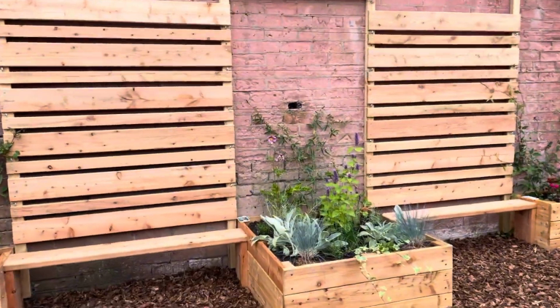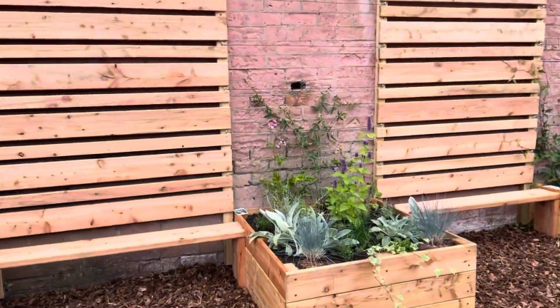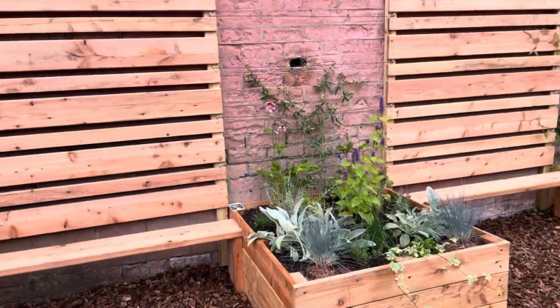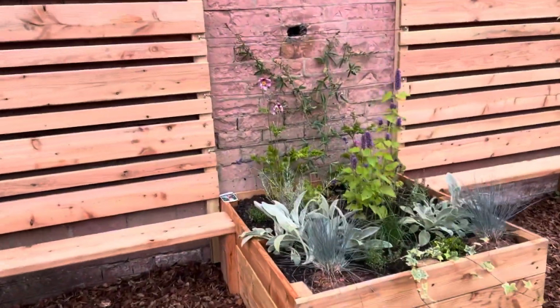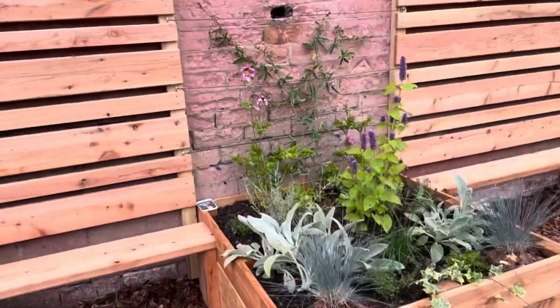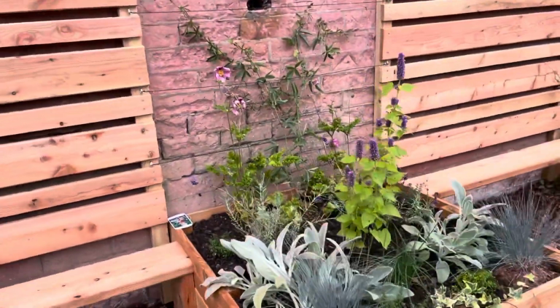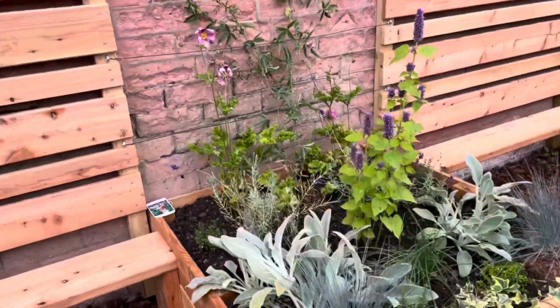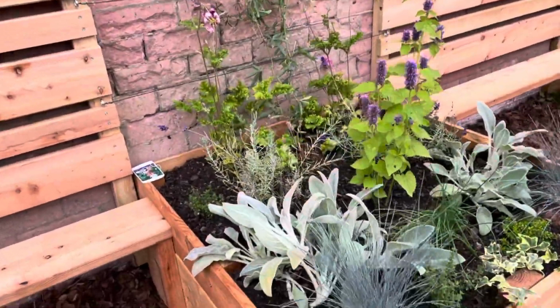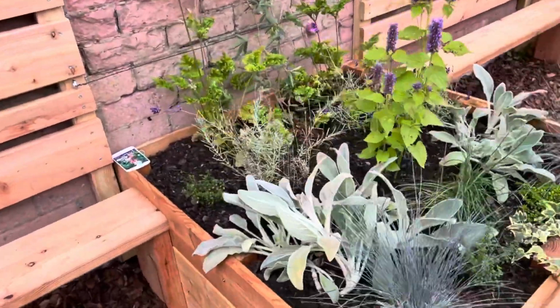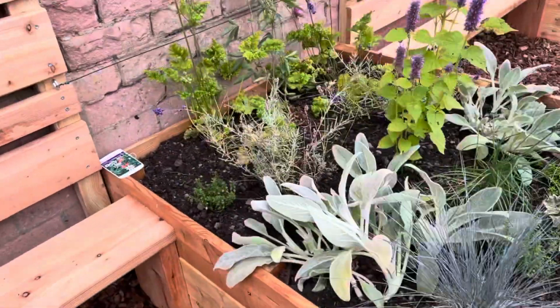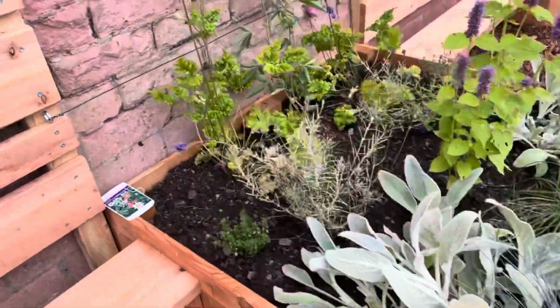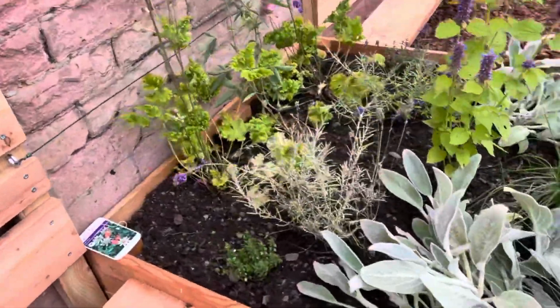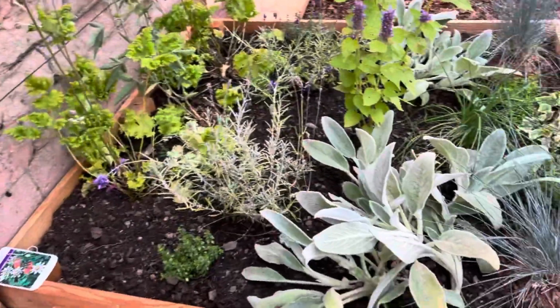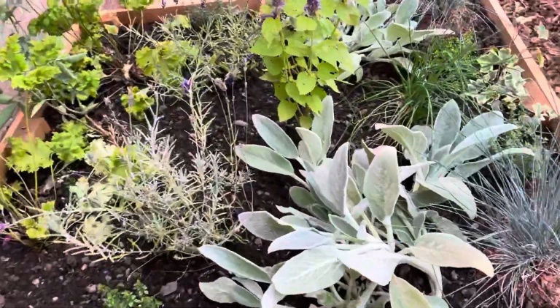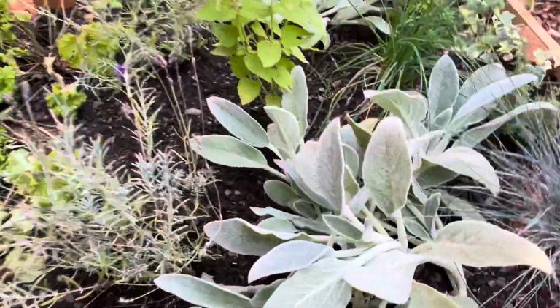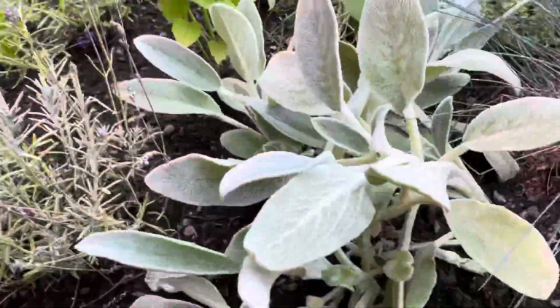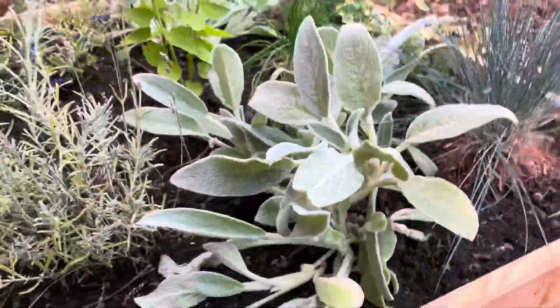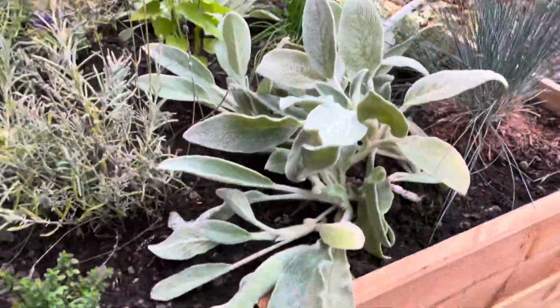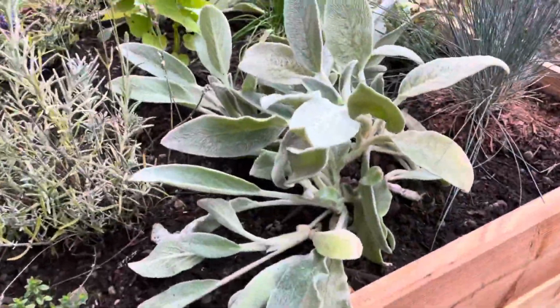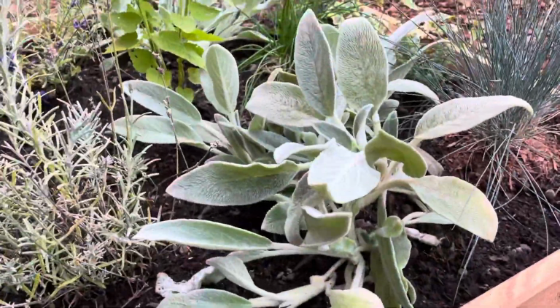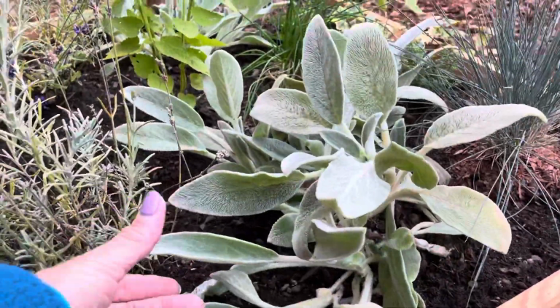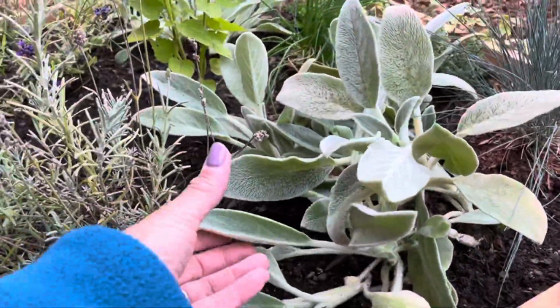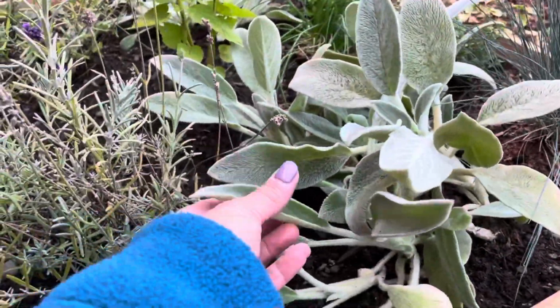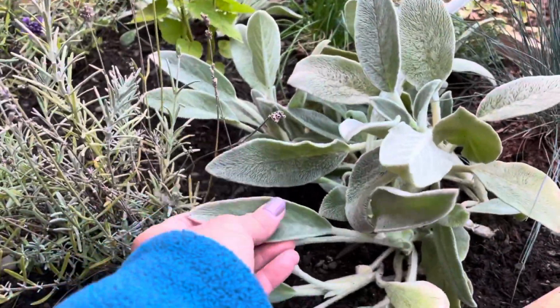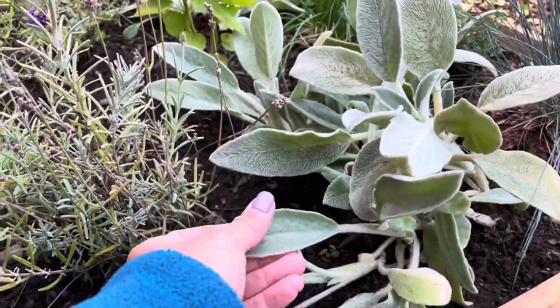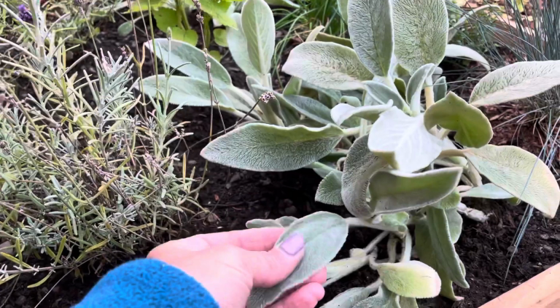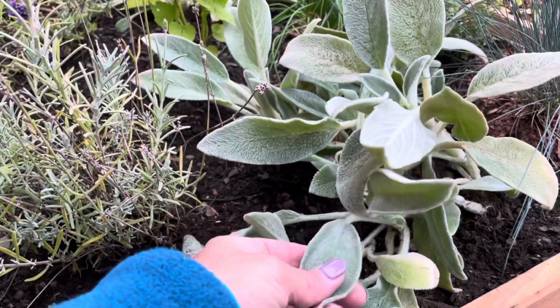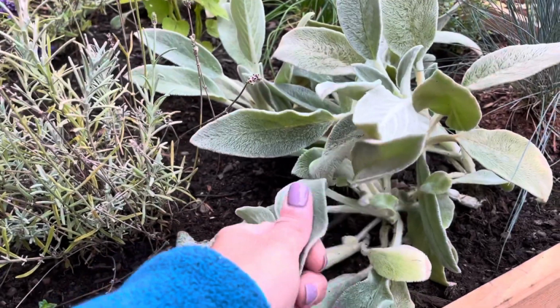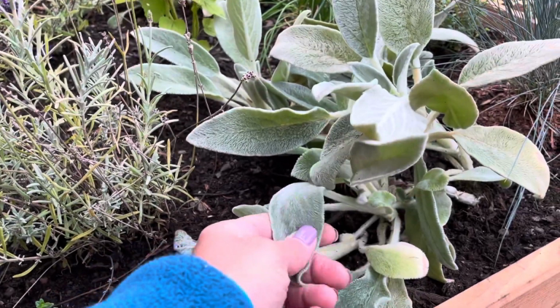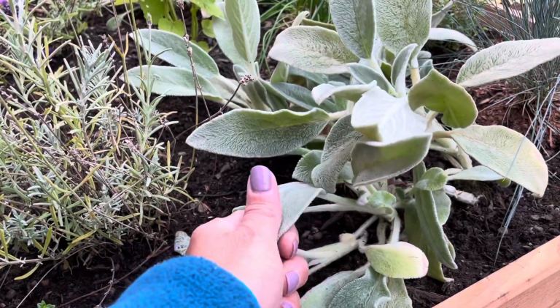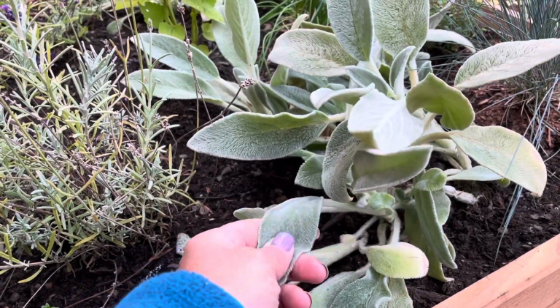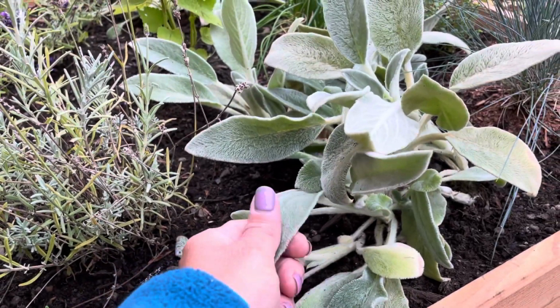In our middle bed over here we've got some plants that are lovely to touch and feel and smell. This is one of my favourites - it's called Stachys, or lamb's ear, and if you touch it it feels soft and fluffy just like a lamb's ear would feel.